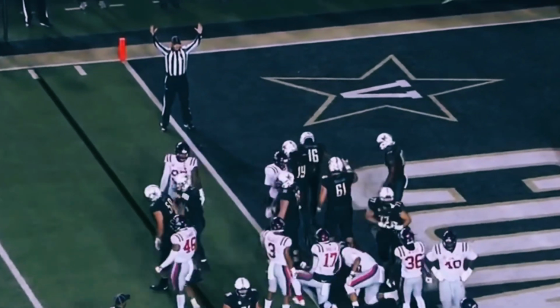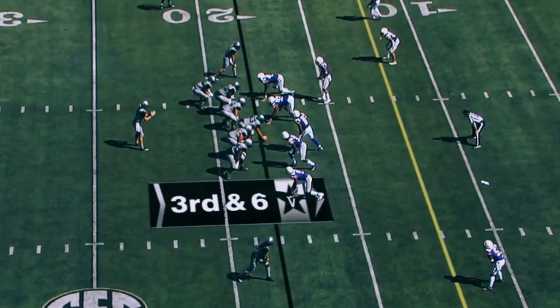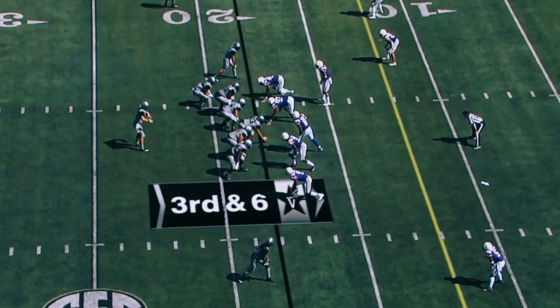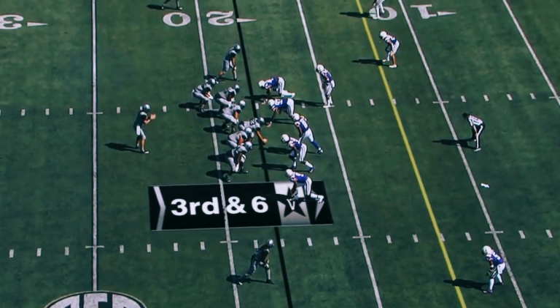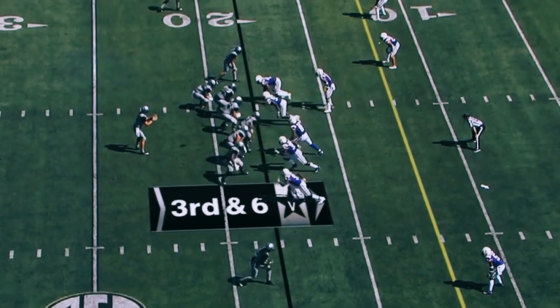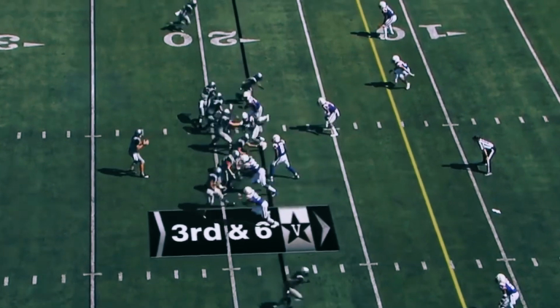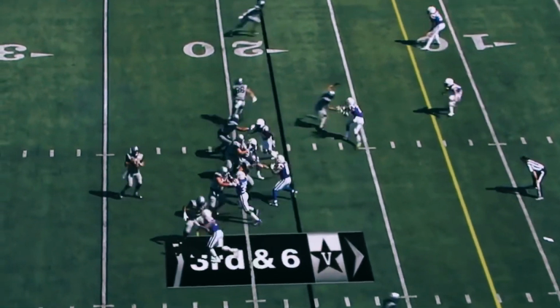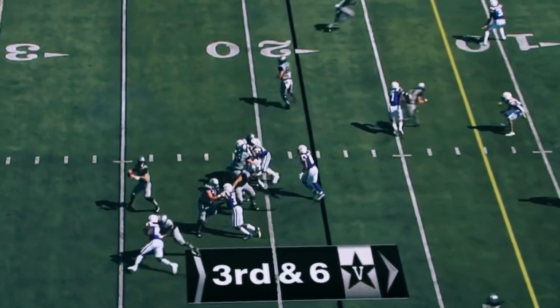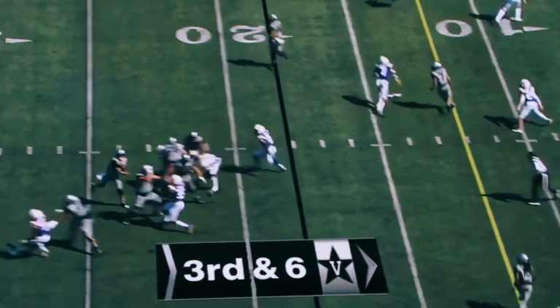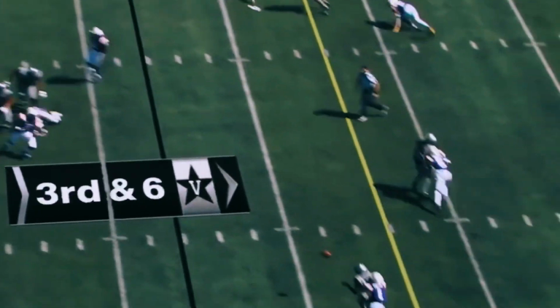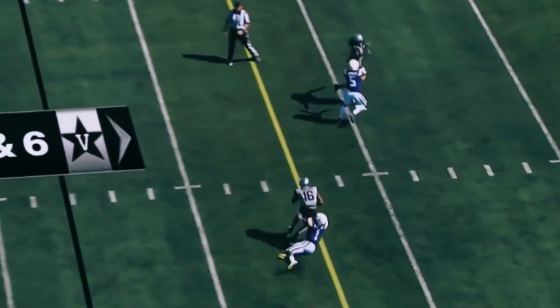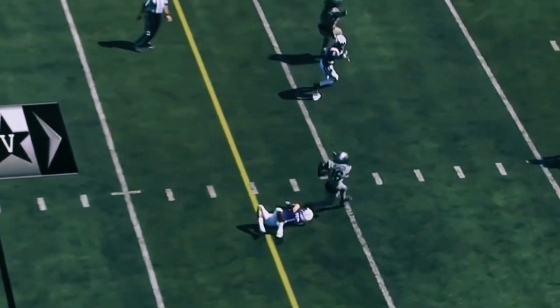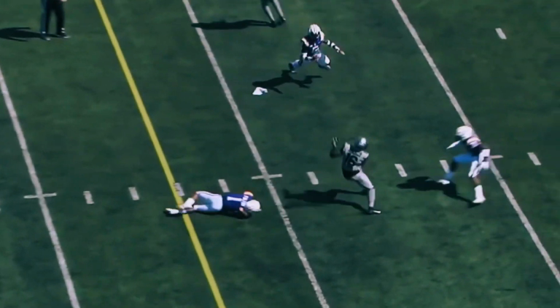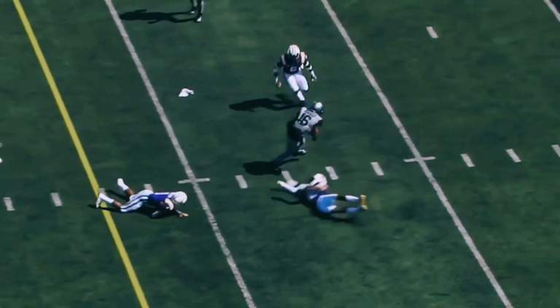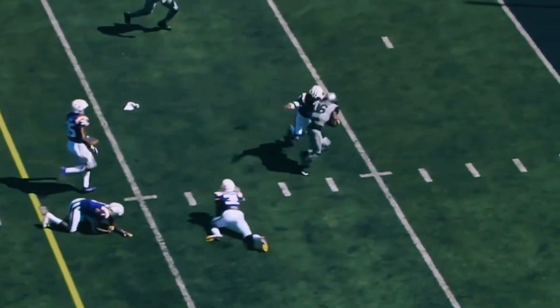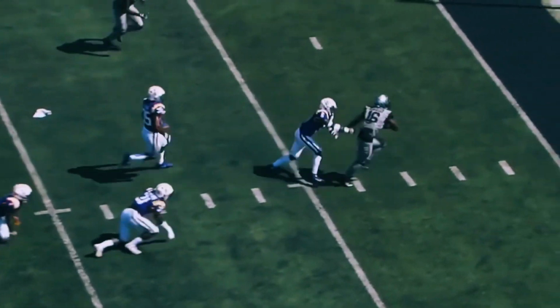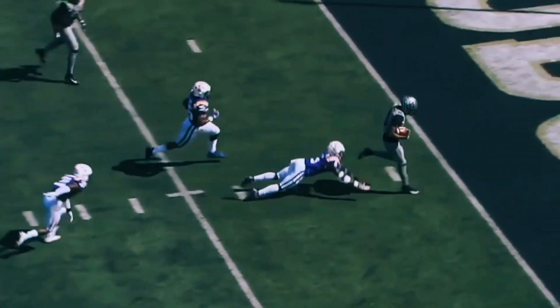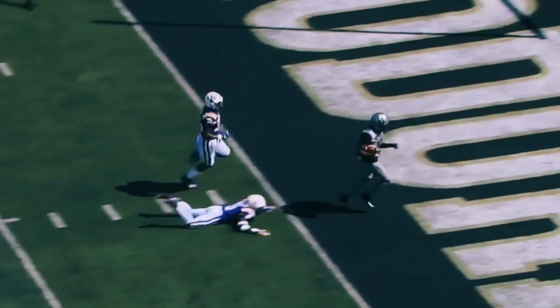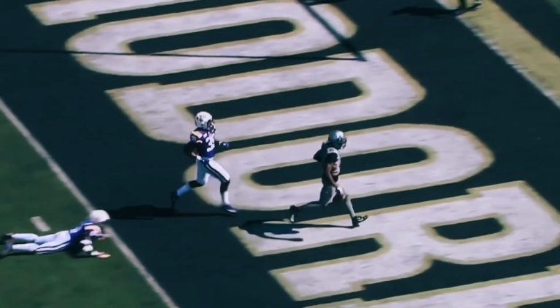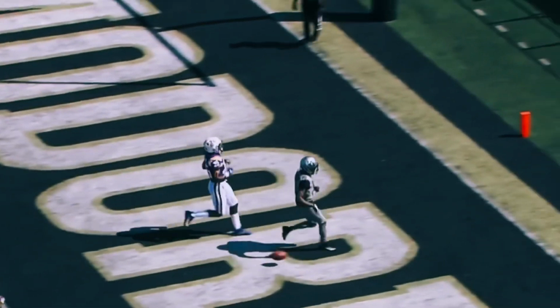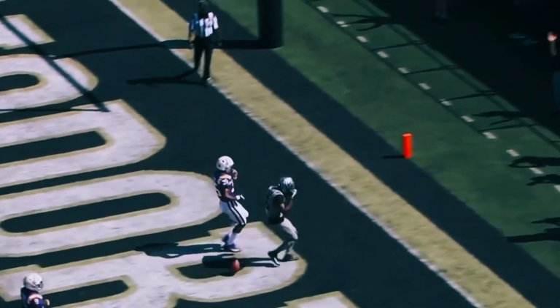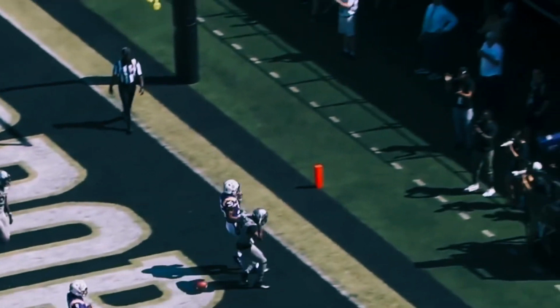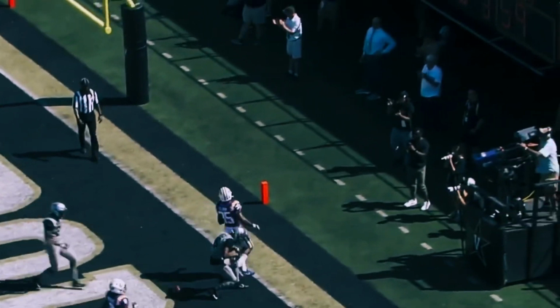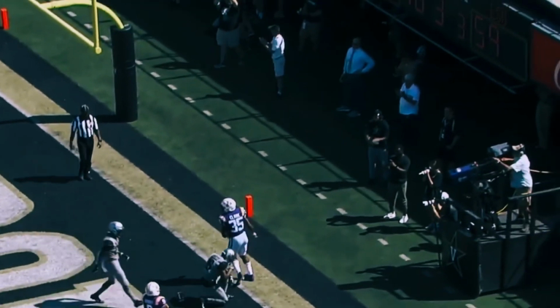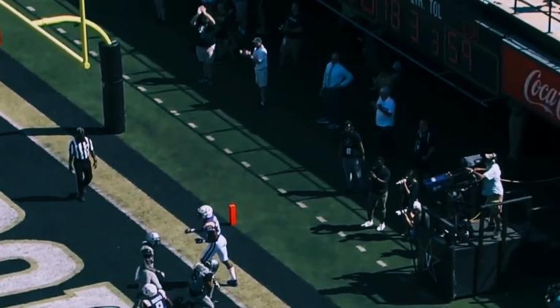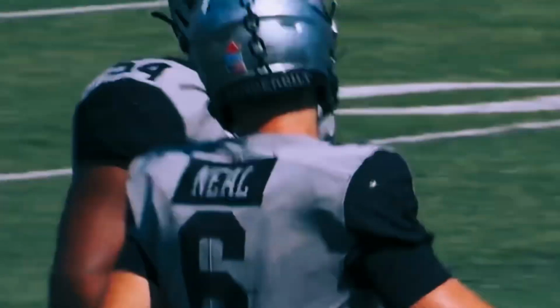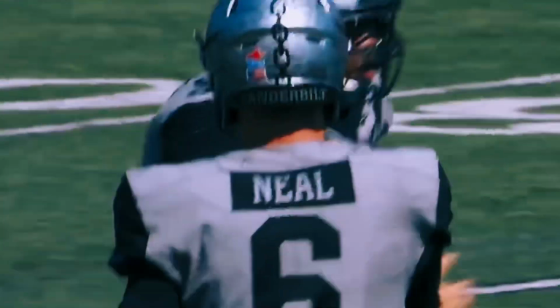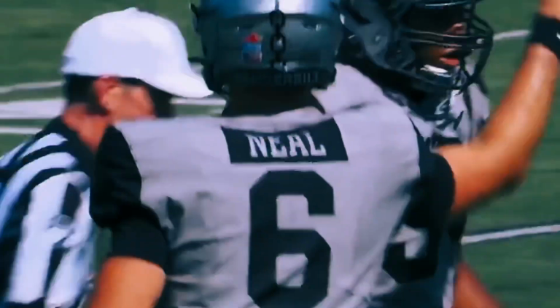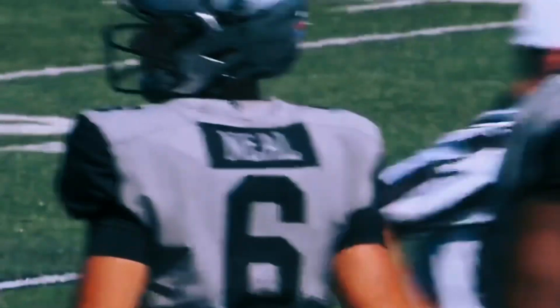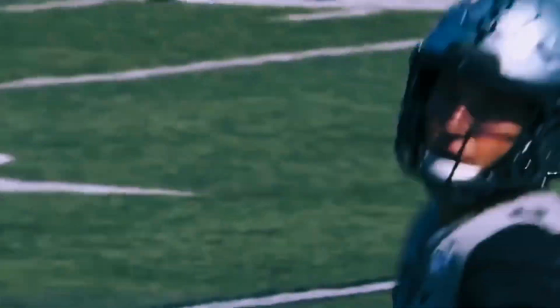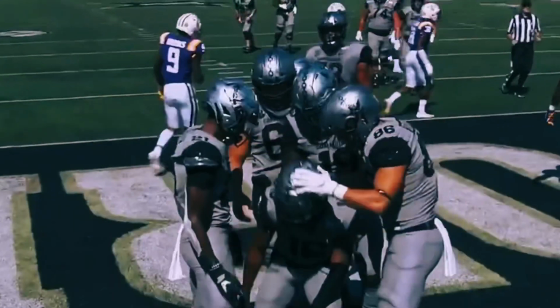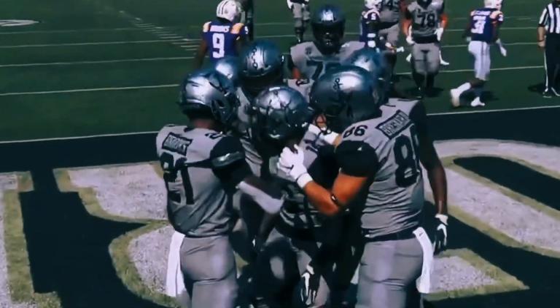Quick hitch, and Lipscomb is able to get it to the goal line and in. Here's Kalija Lipscomb — nice move, and he dances into the end zone for an 18-yard touchdown. First touchdown catch of the season.